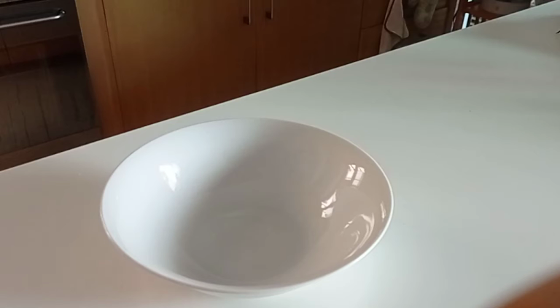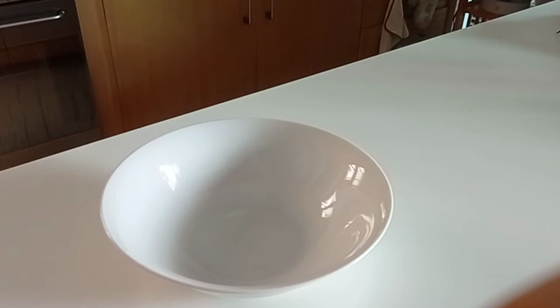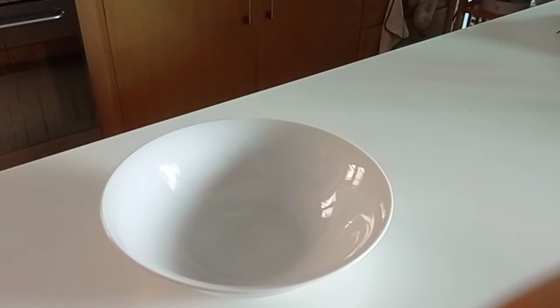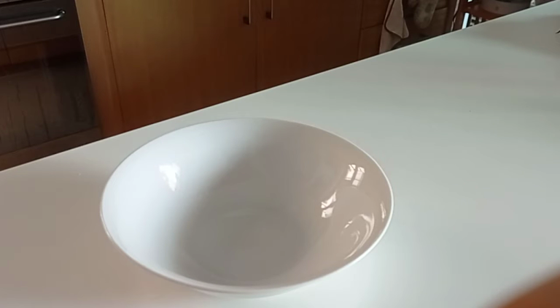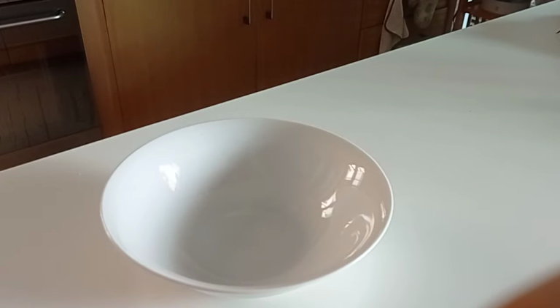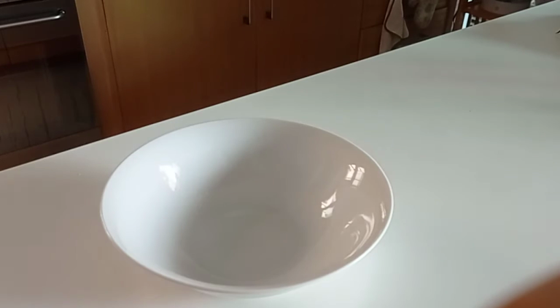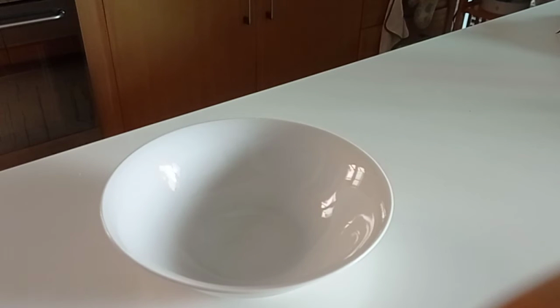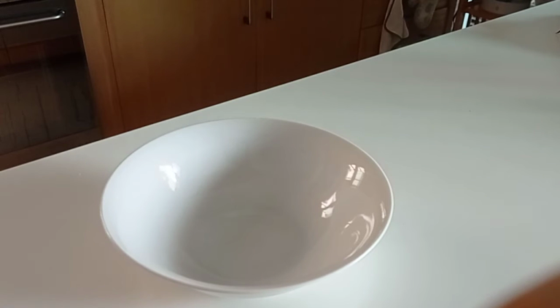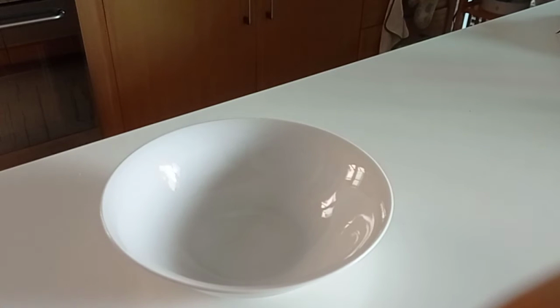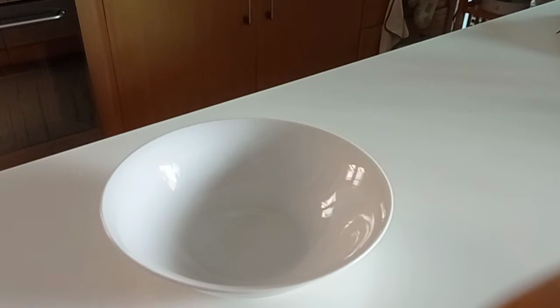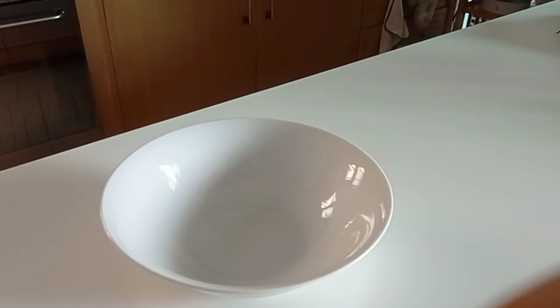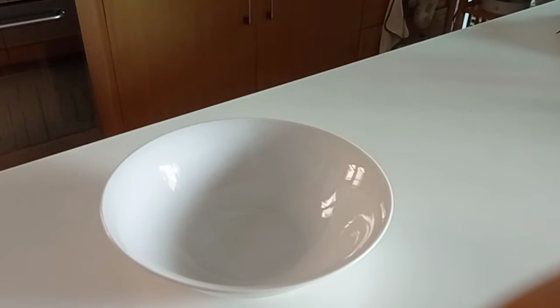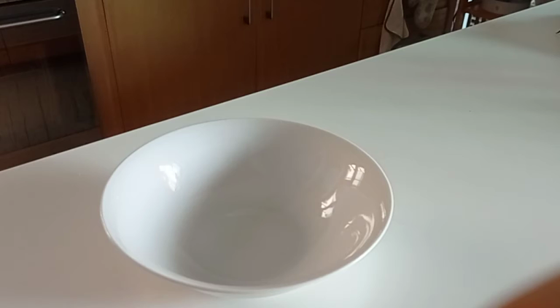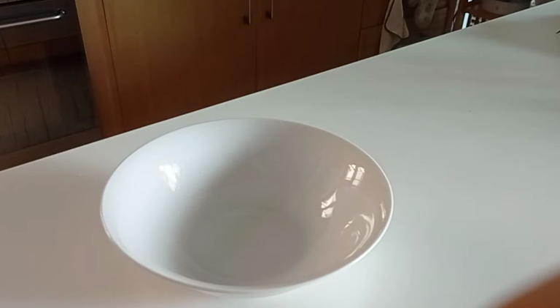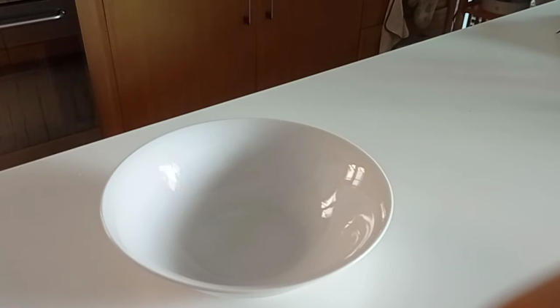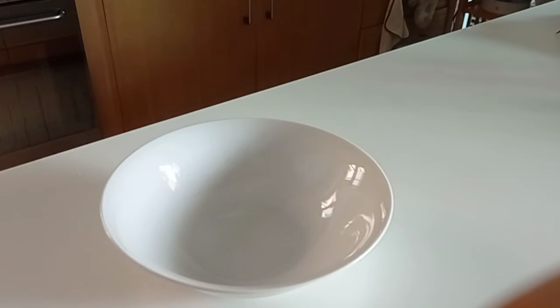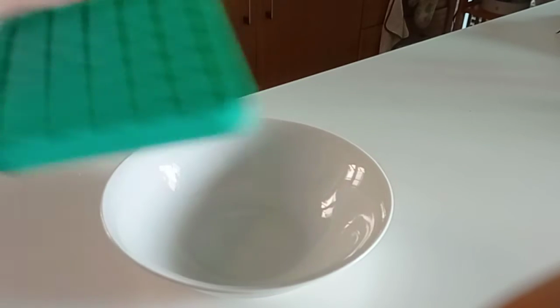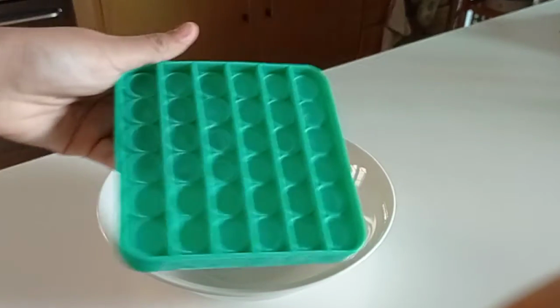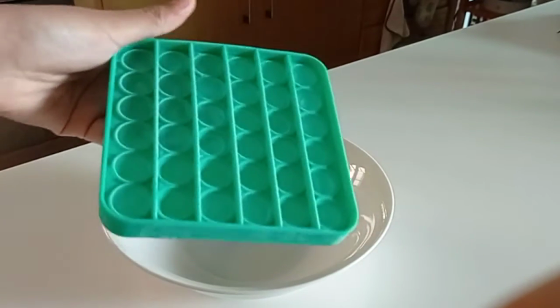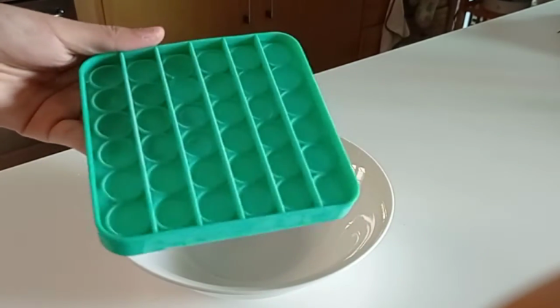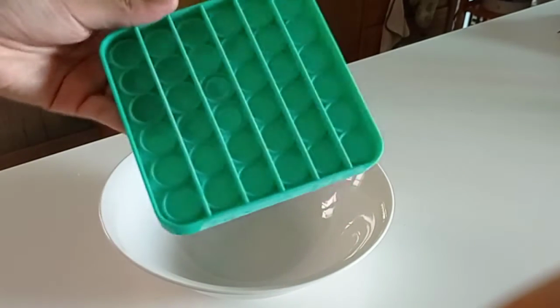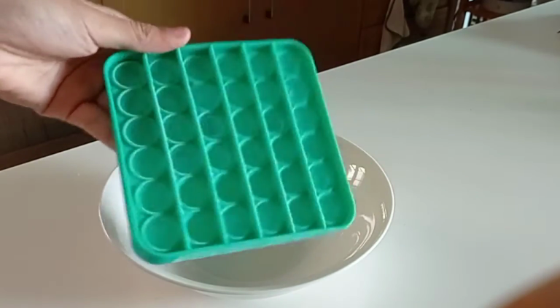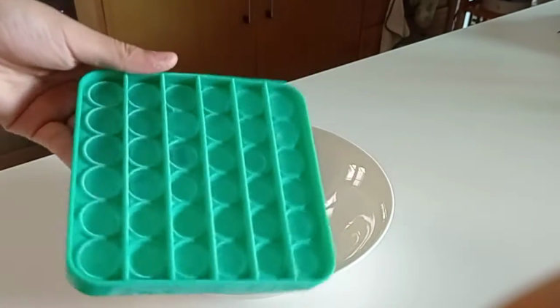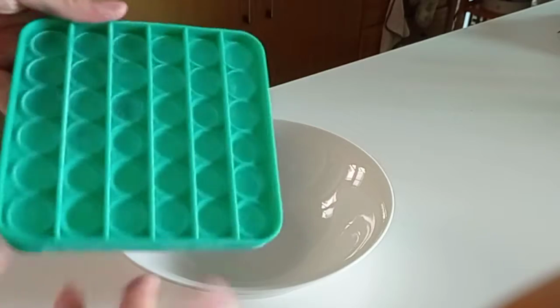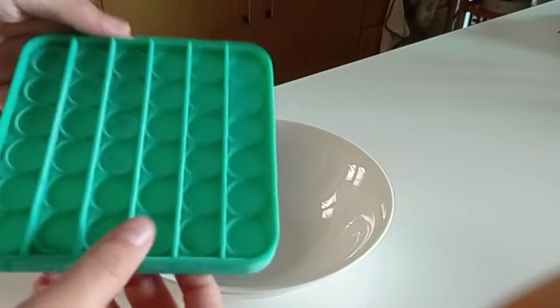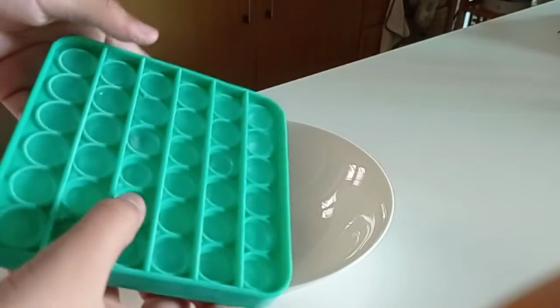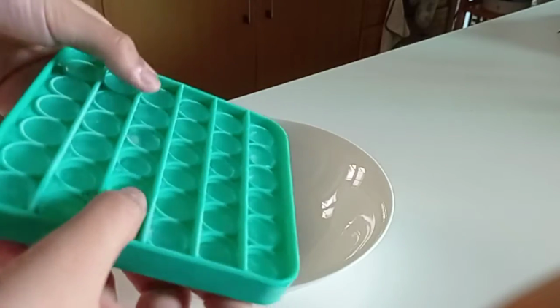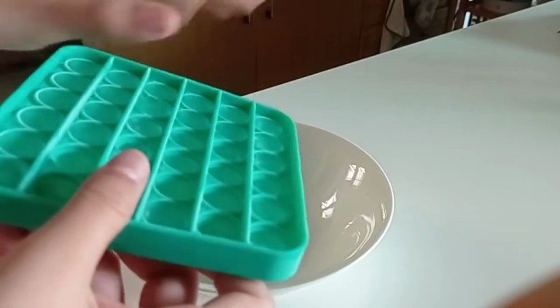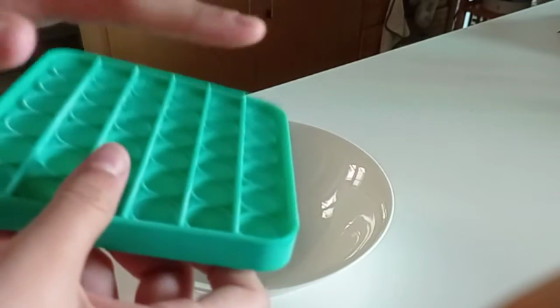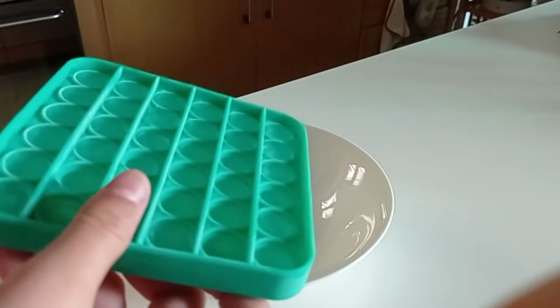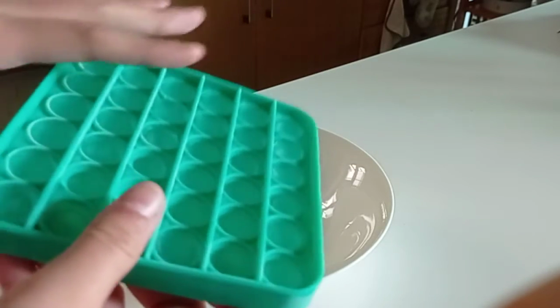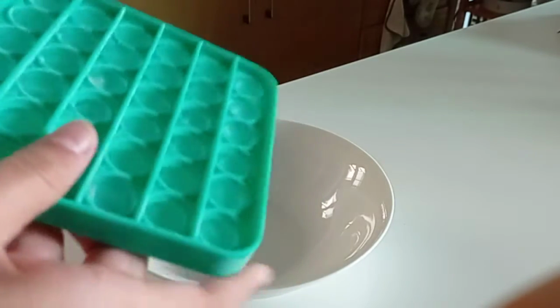Hey guys, so I decided to make ice in my pop-it because it's like trending or something right now. I made sure it's like tiny so it won't stick out or something.